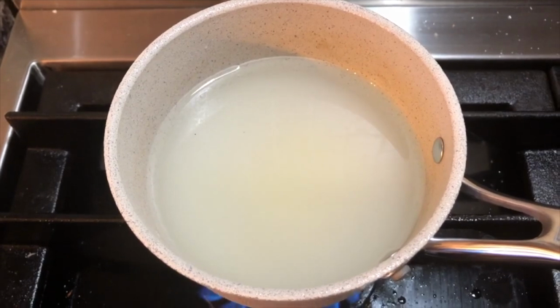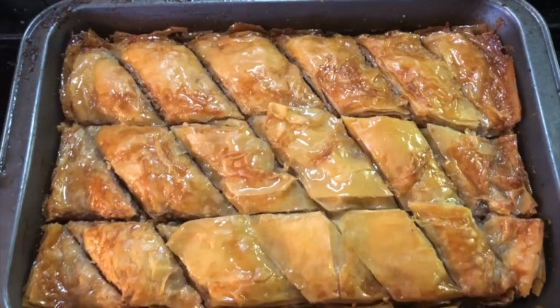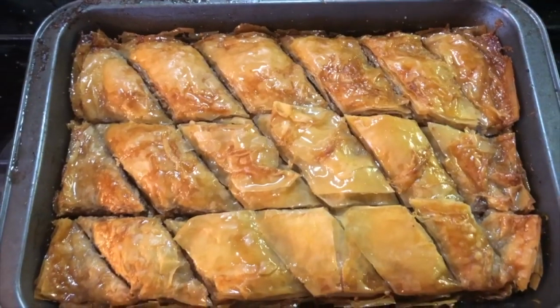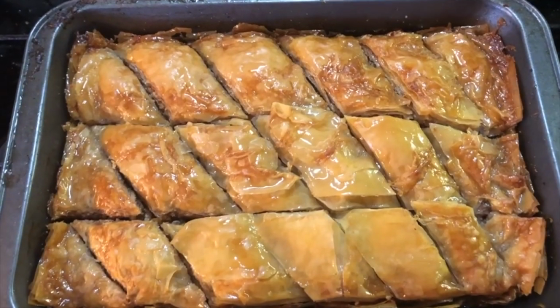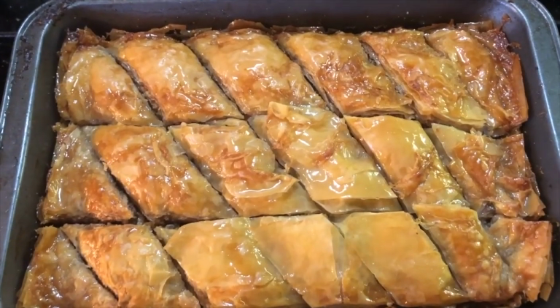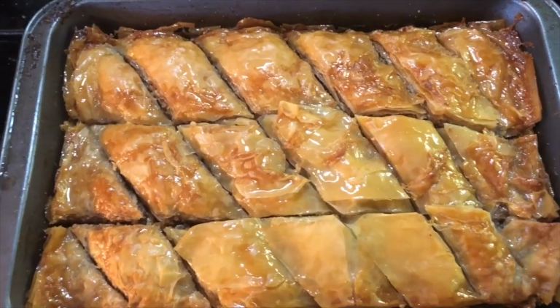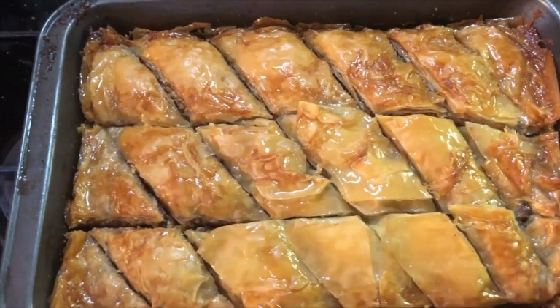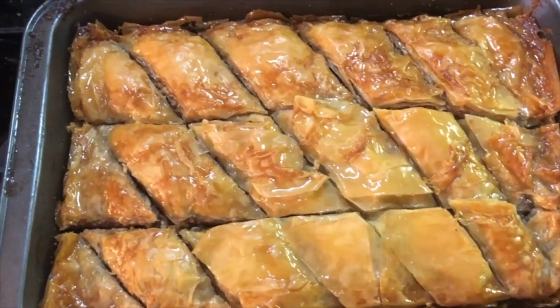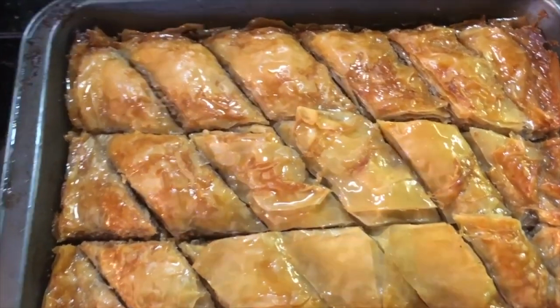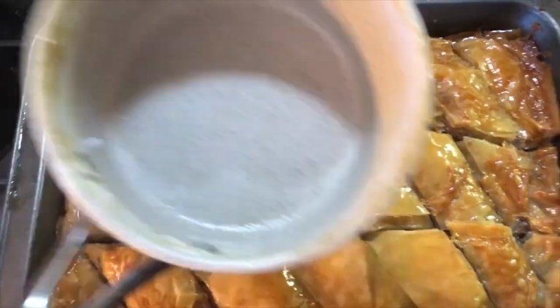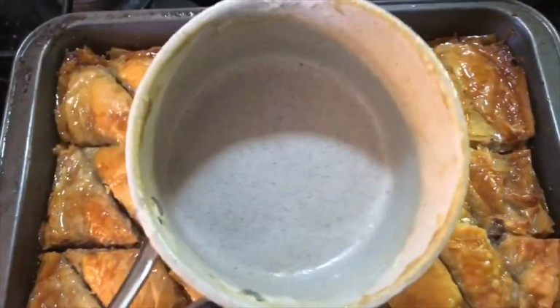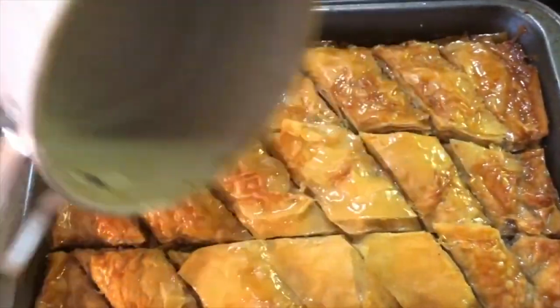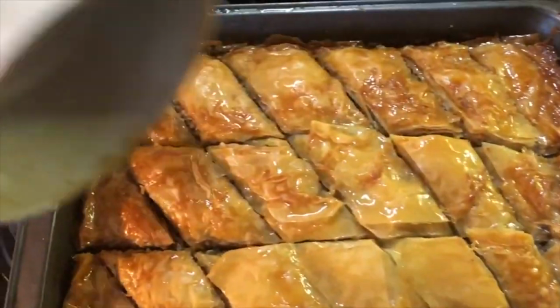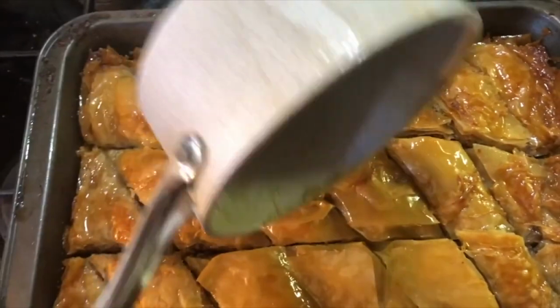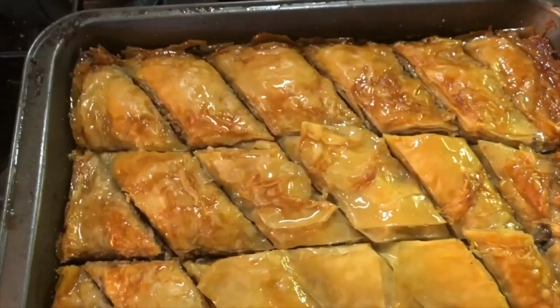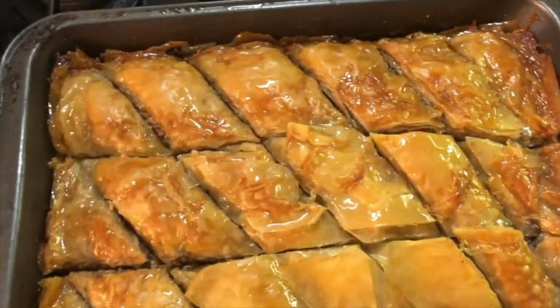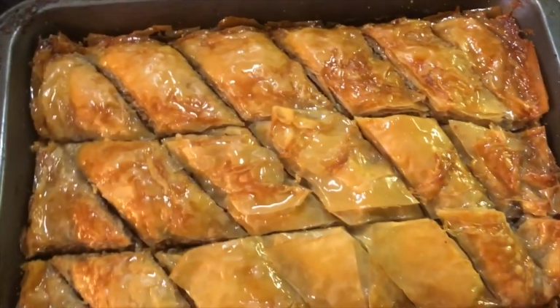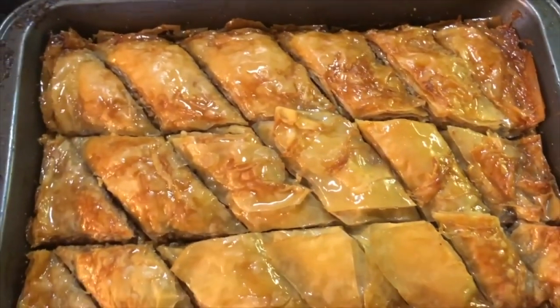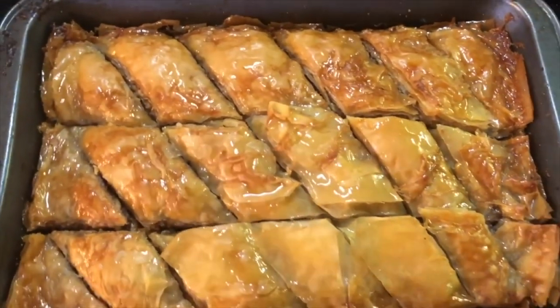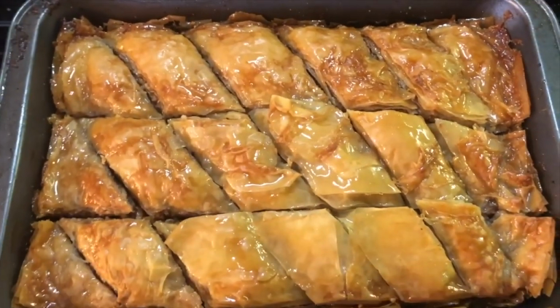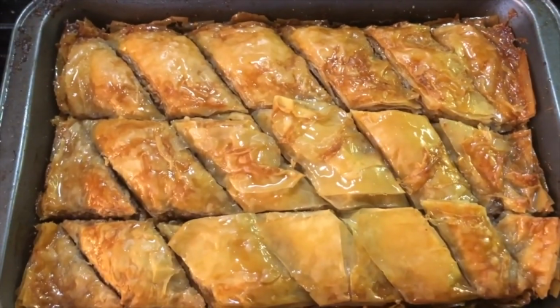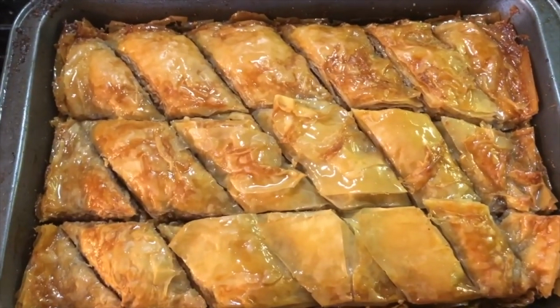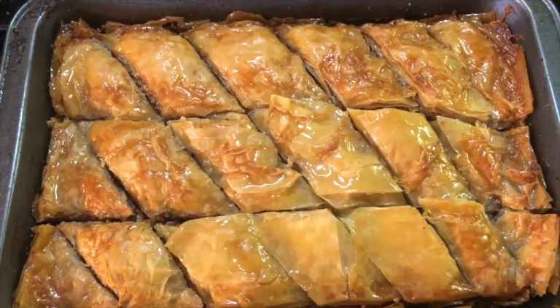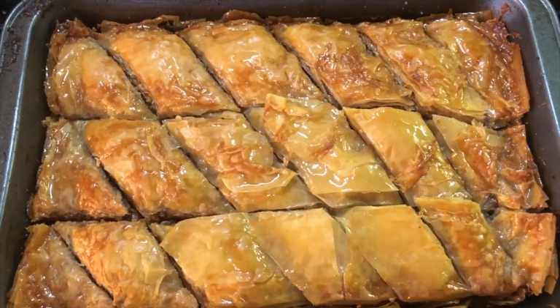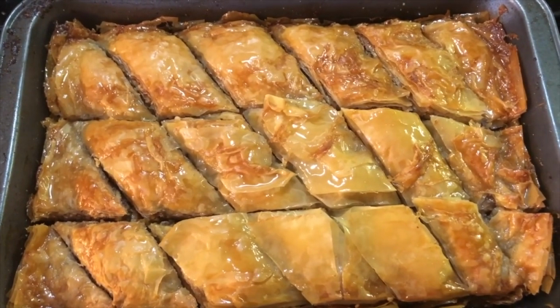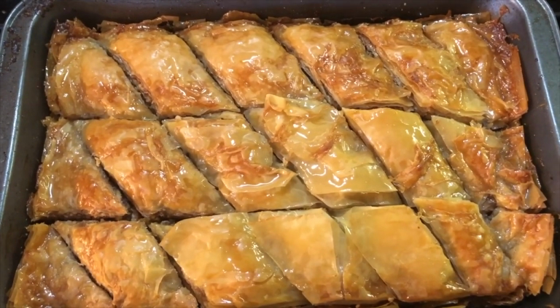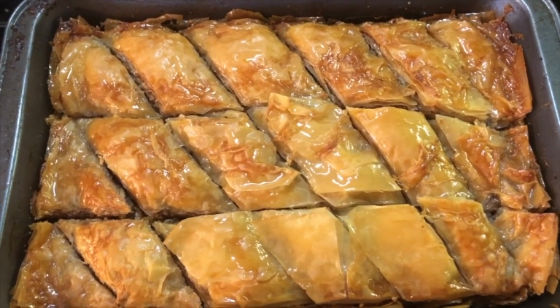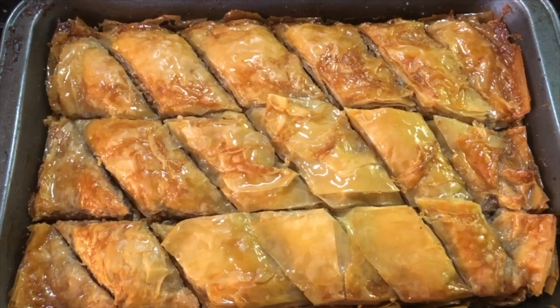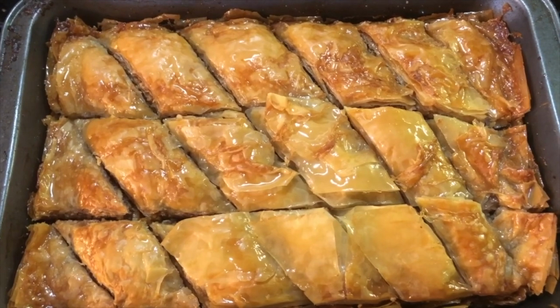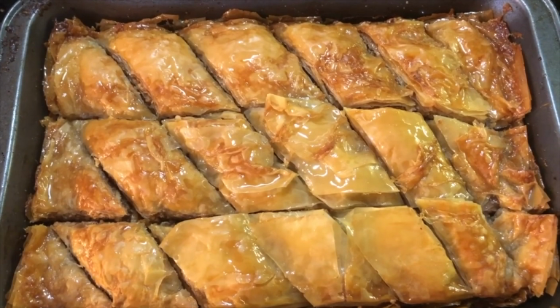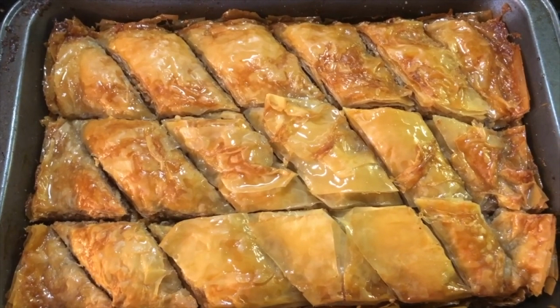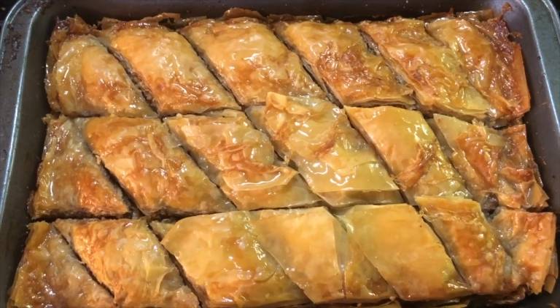When the baklava is done, remove it immediately out of the oven and immediately pour the sauce — the sugar mixture — over top of it. And voilà, that's it!